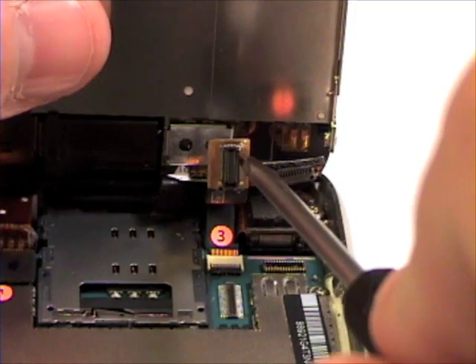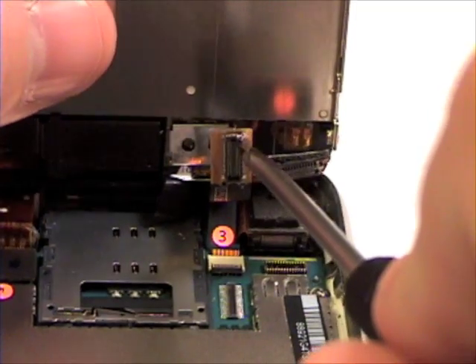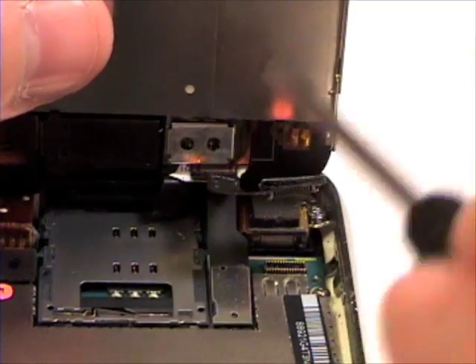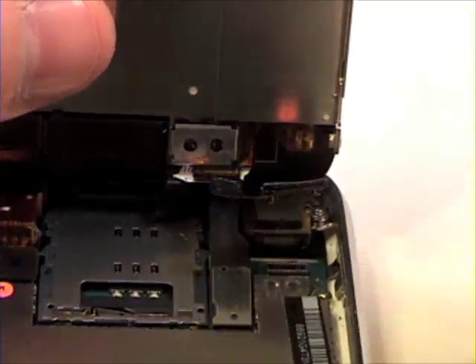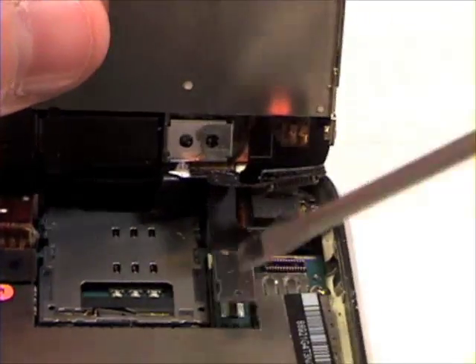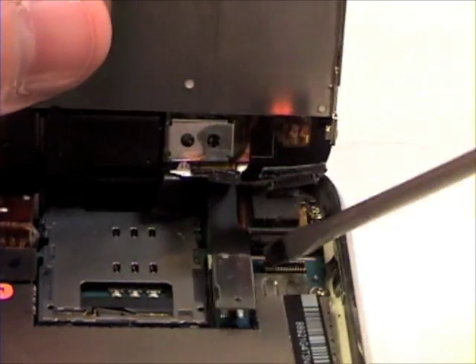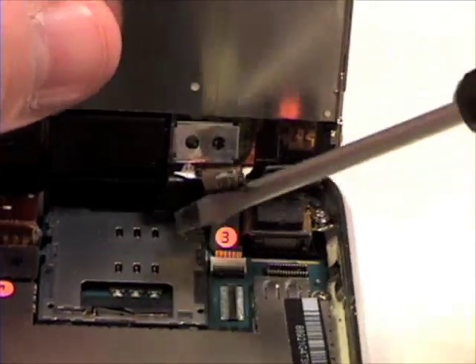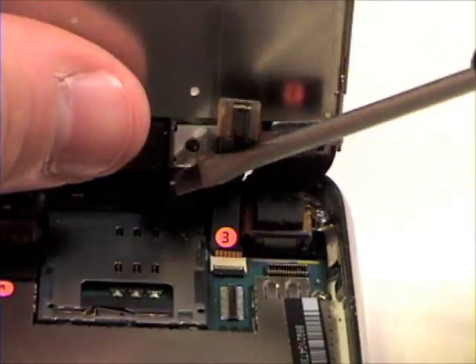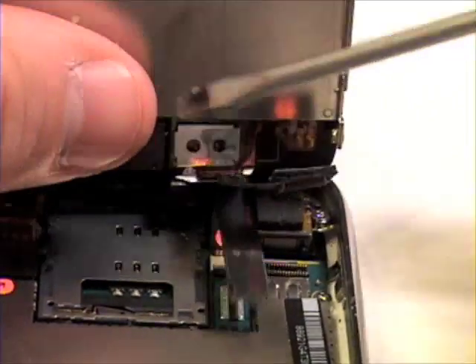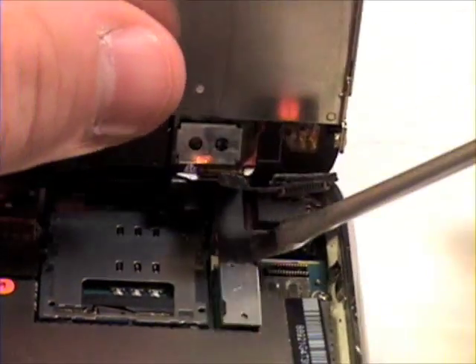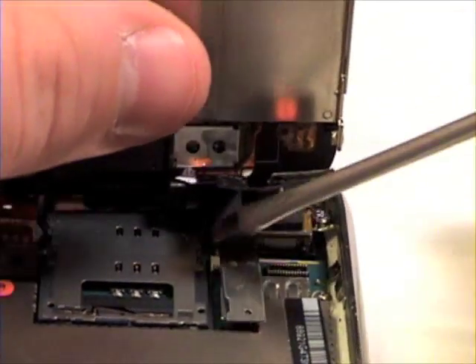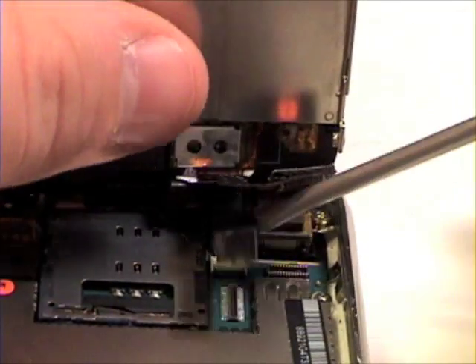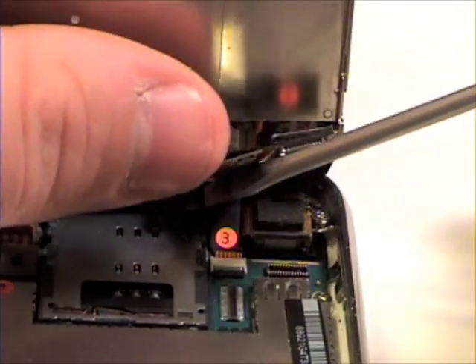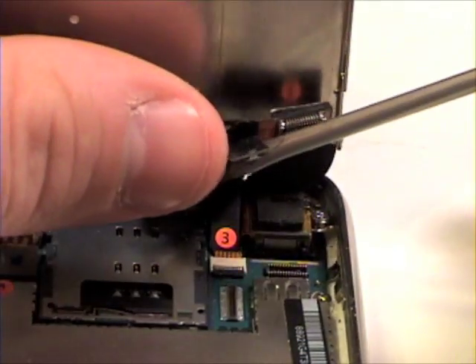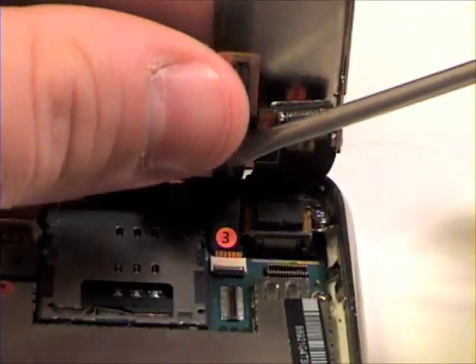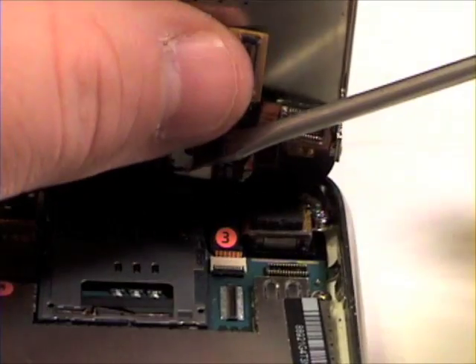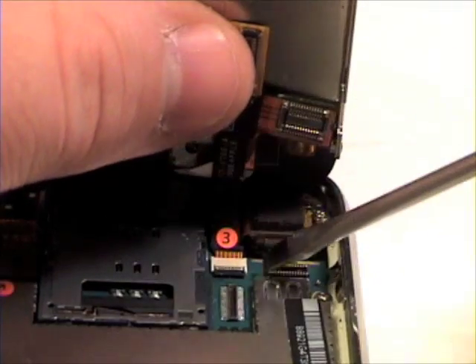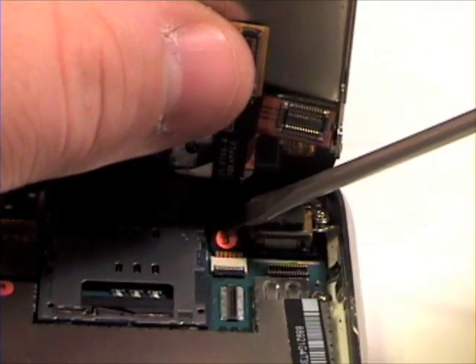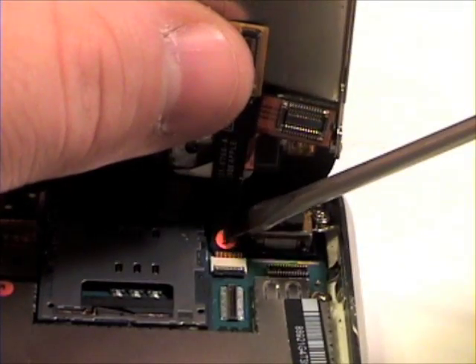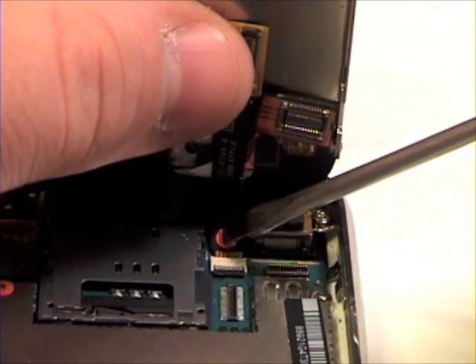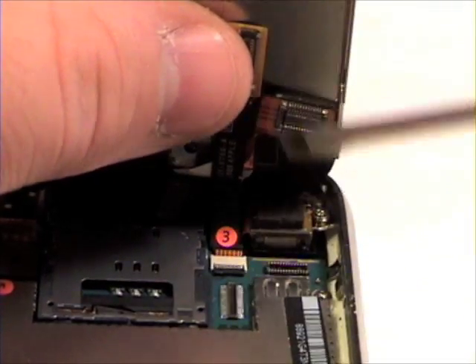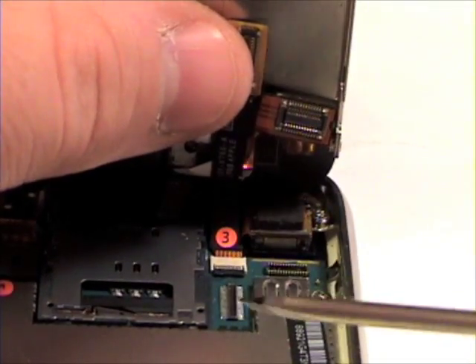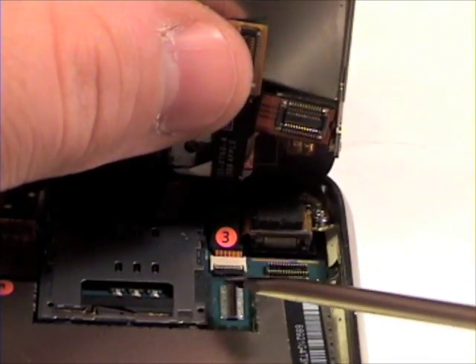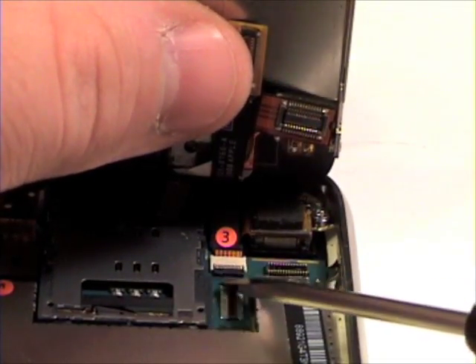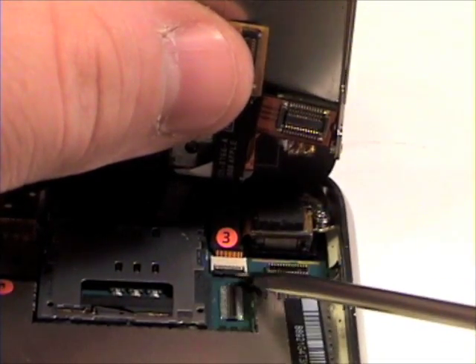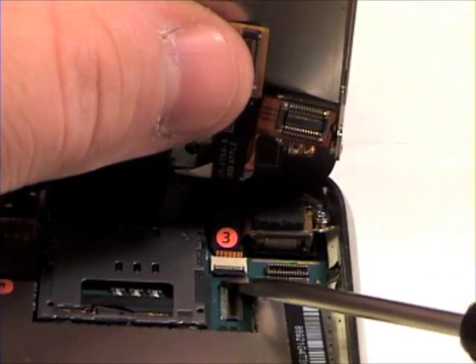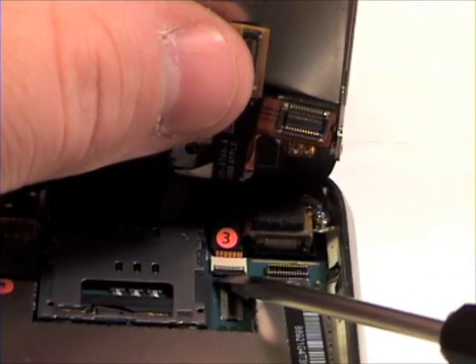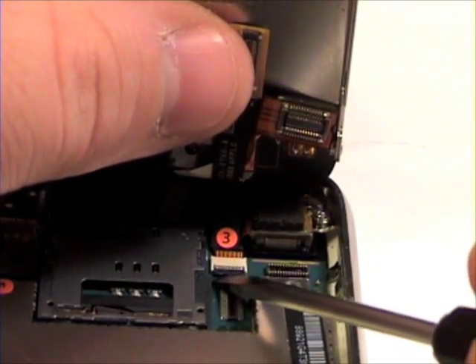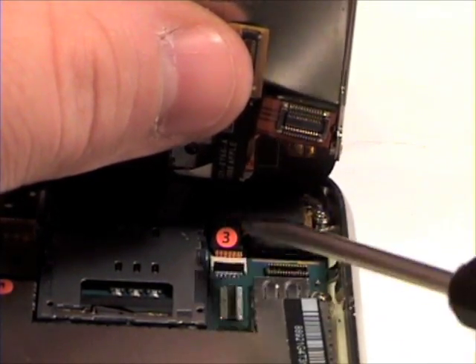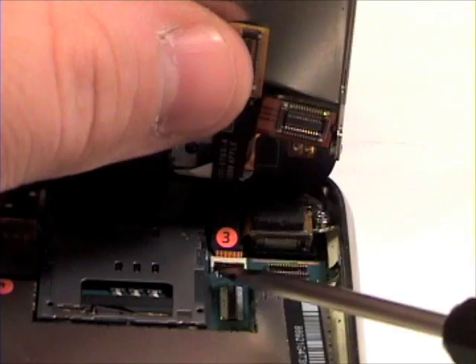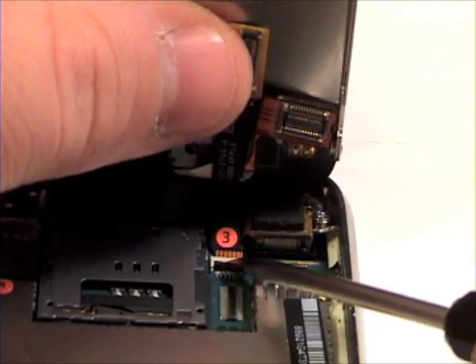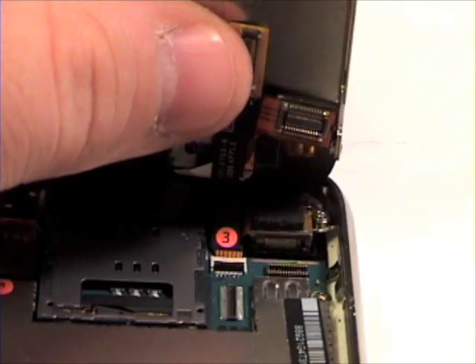The third cable is a ribbon cable. There is a lock bar holding the ribbon cable in place. Gently lift the lock bar up and the ribbon cable should slide out.